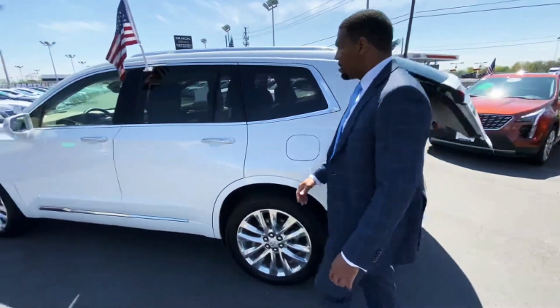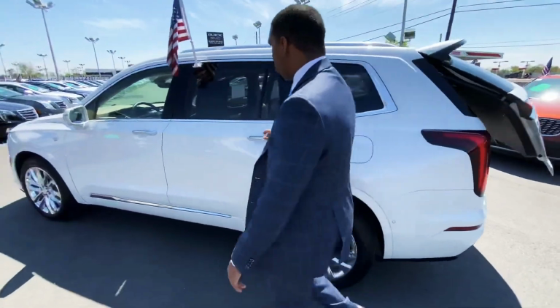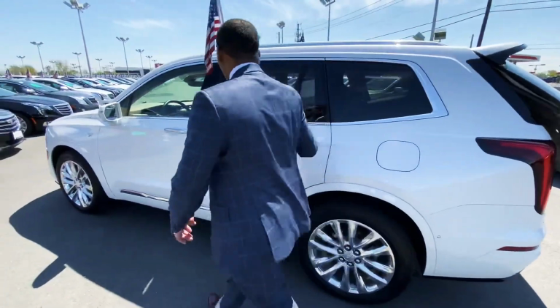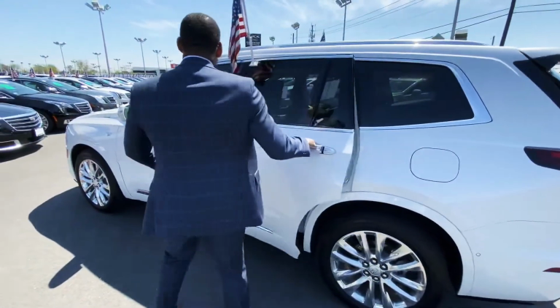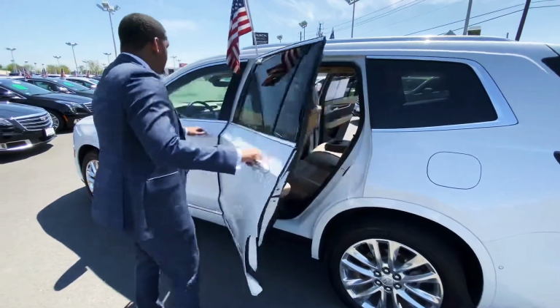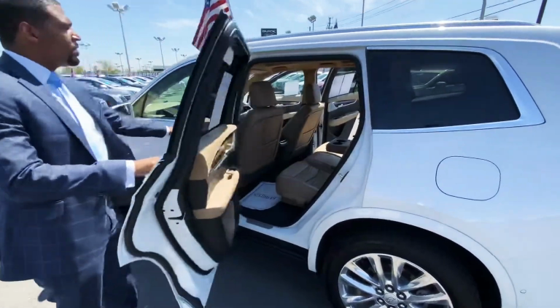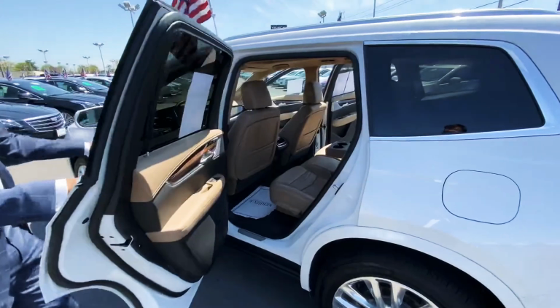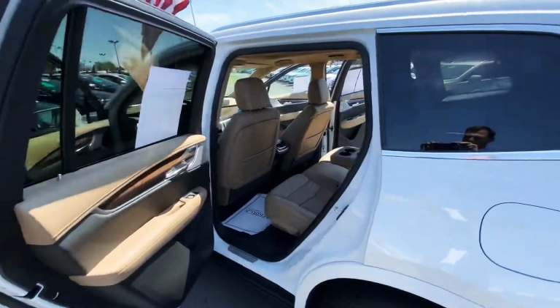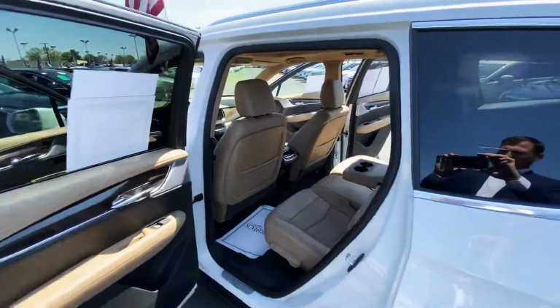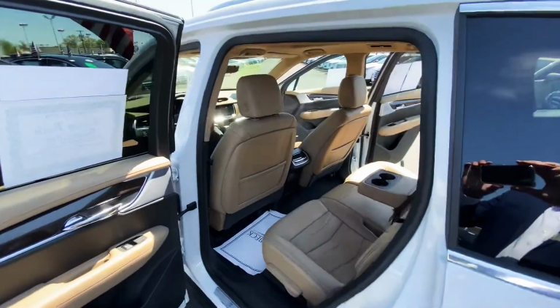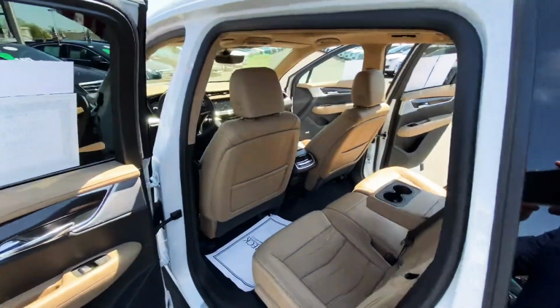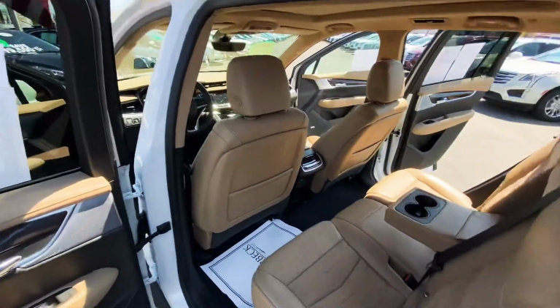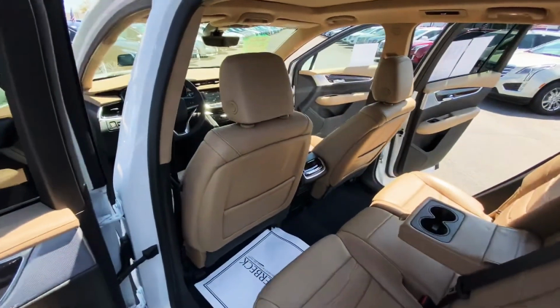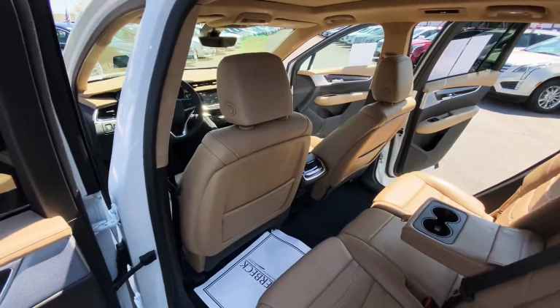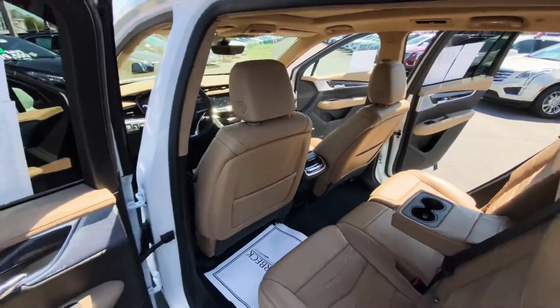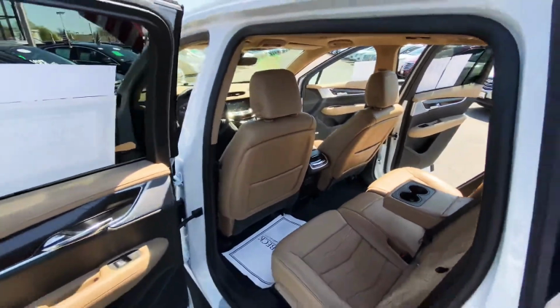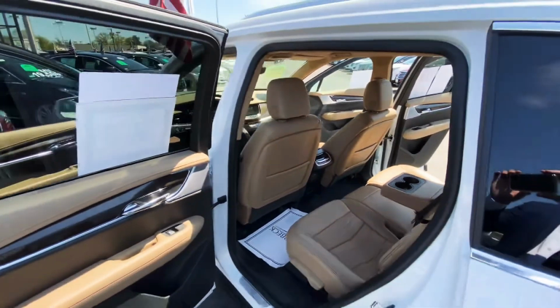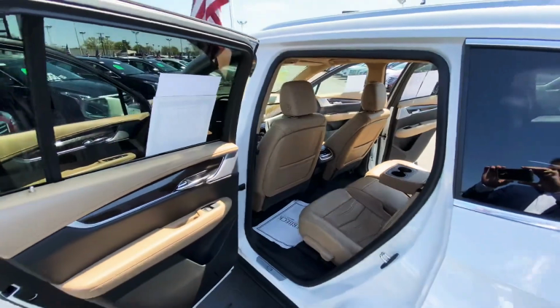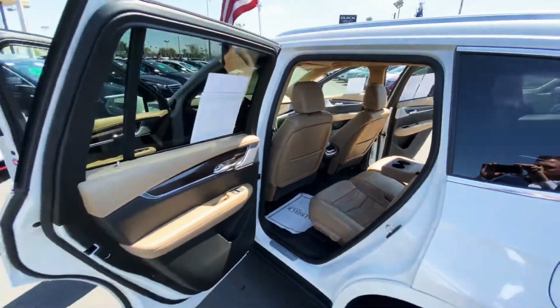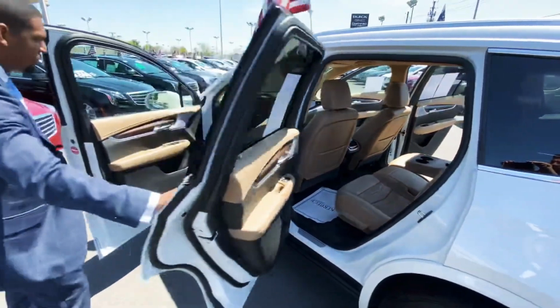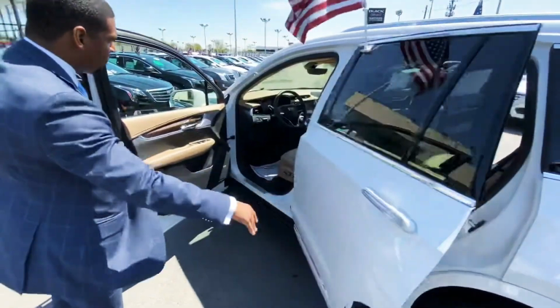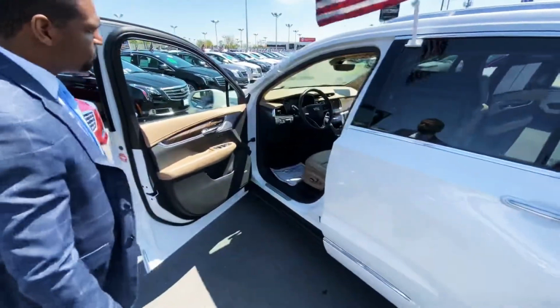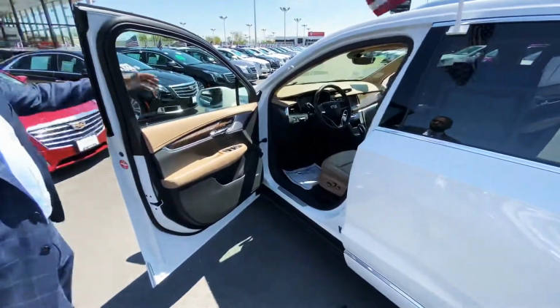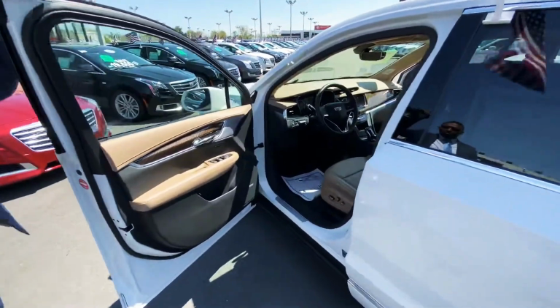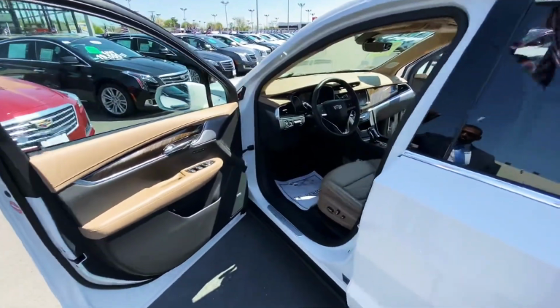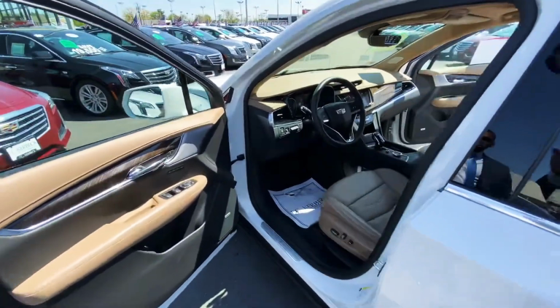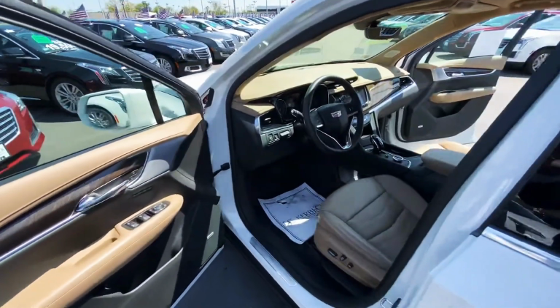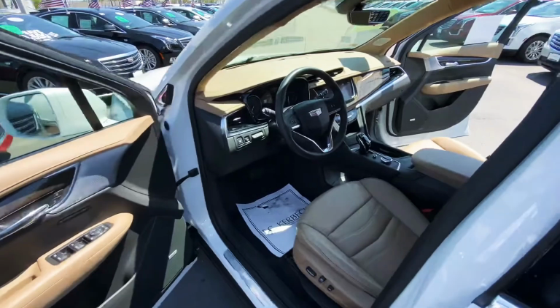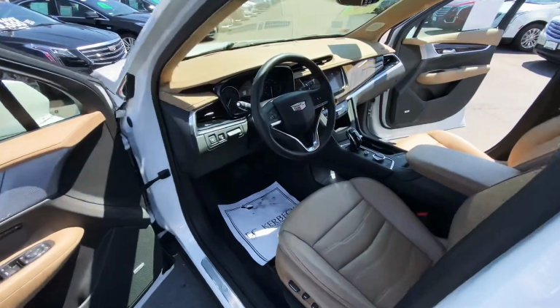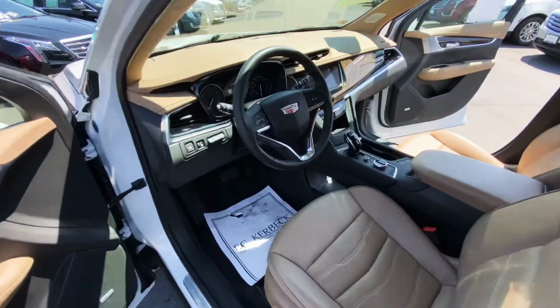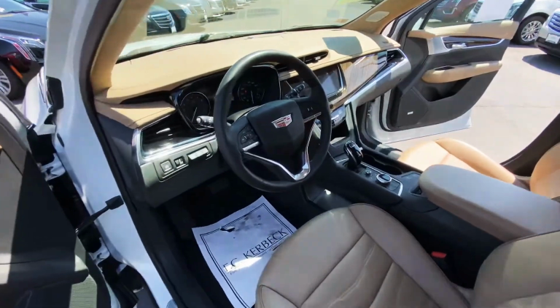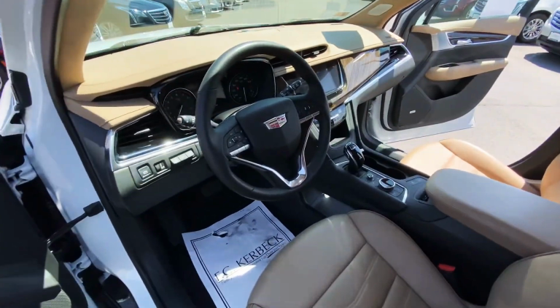Just an all-around beautiful SUV. We look forward to seeing you here for your next XT6 at FC Kerbeck.